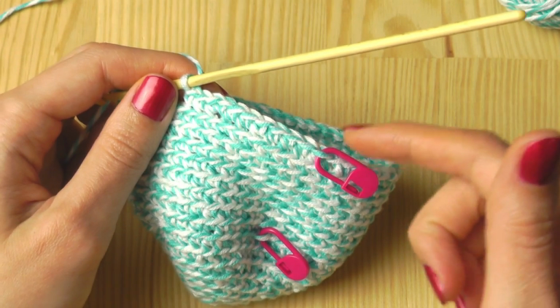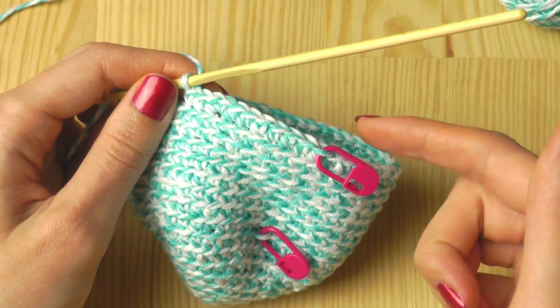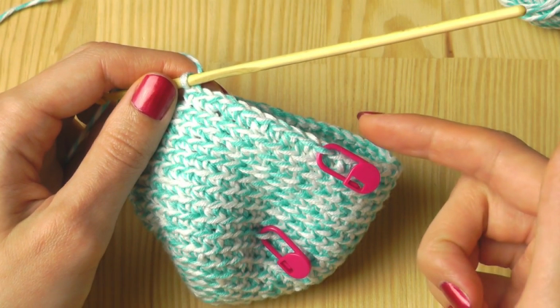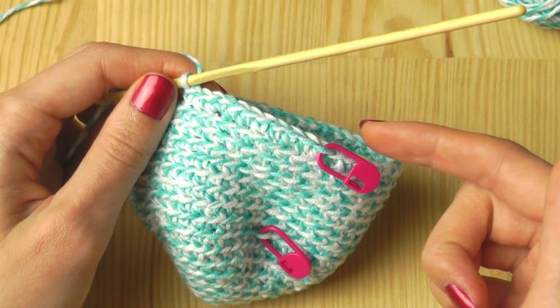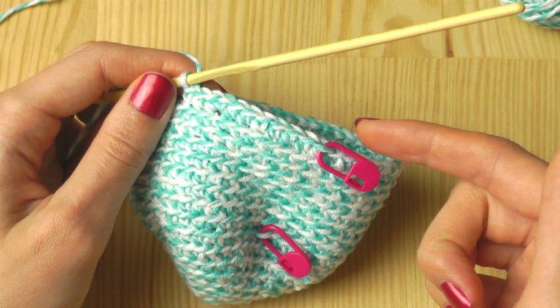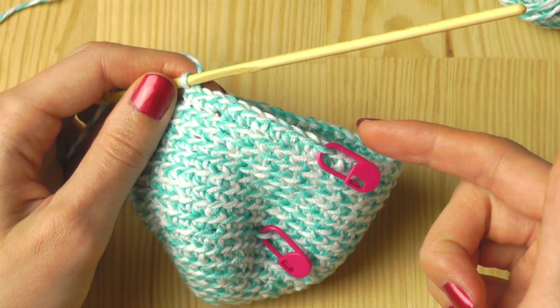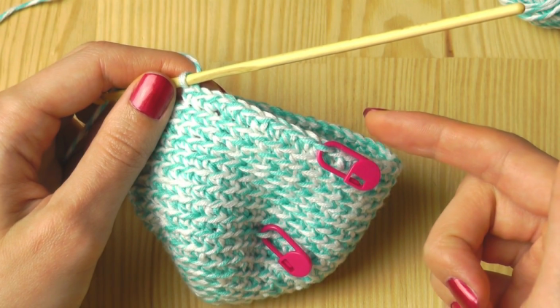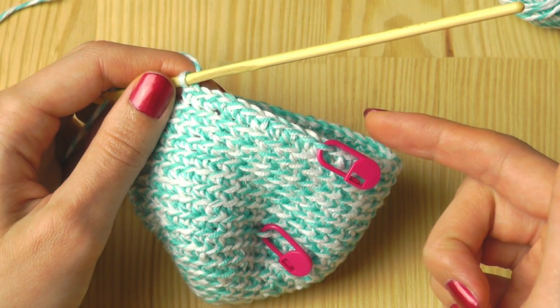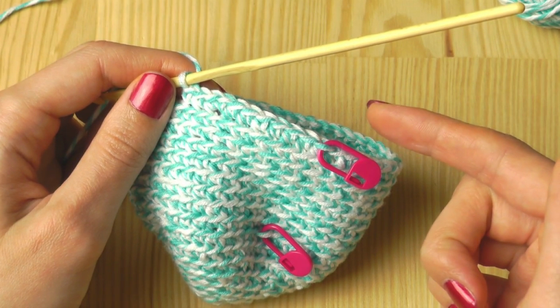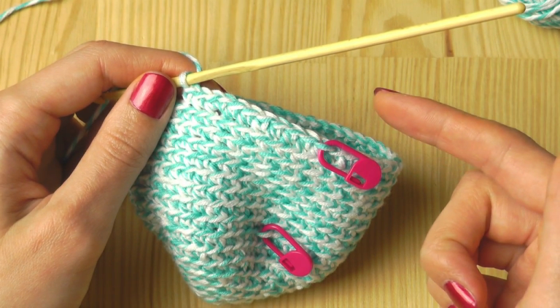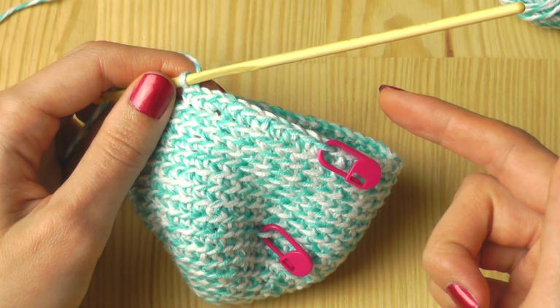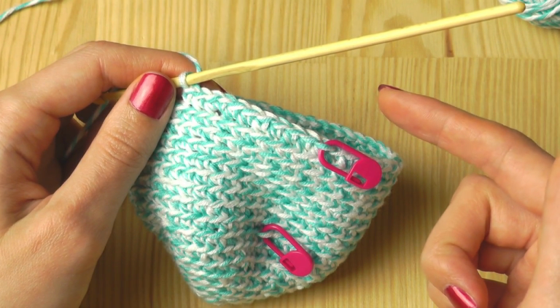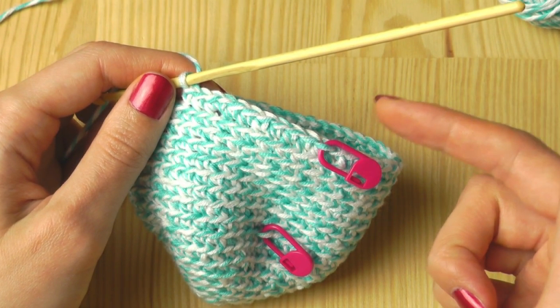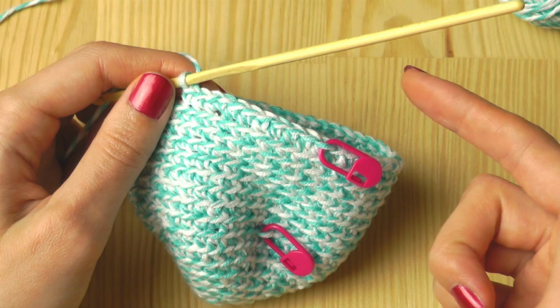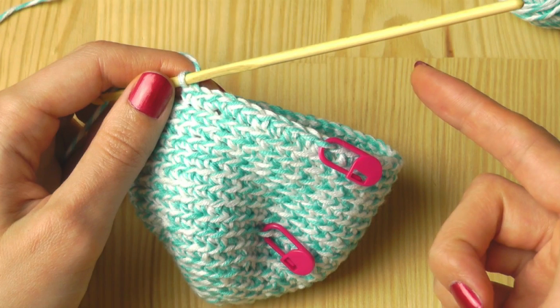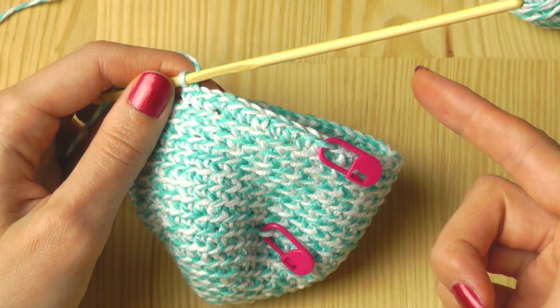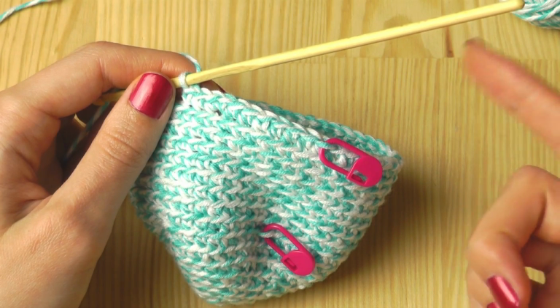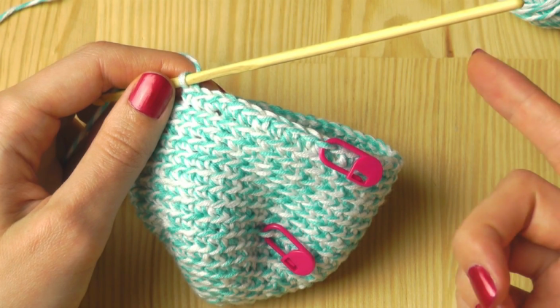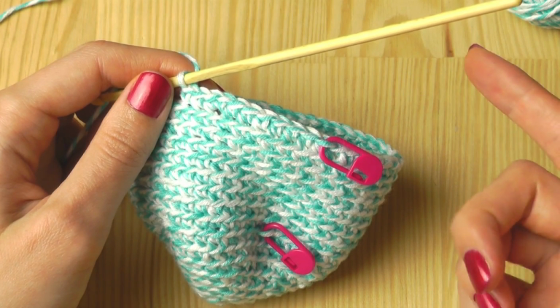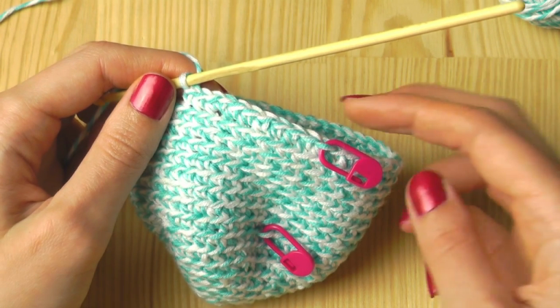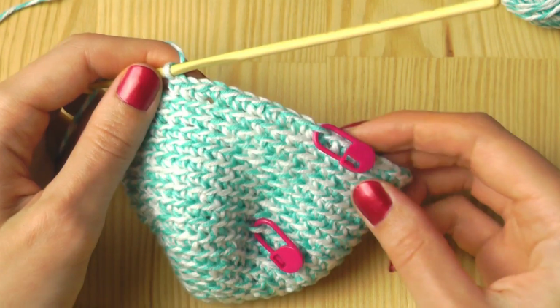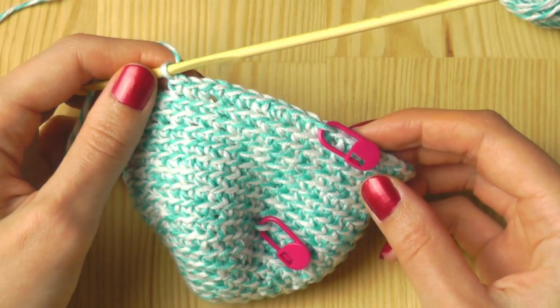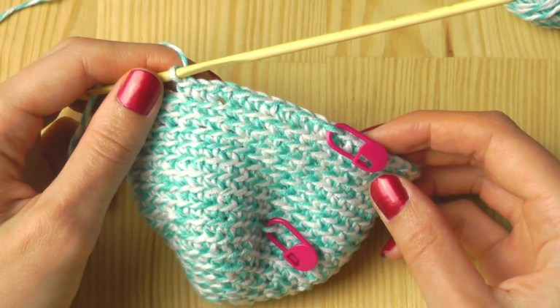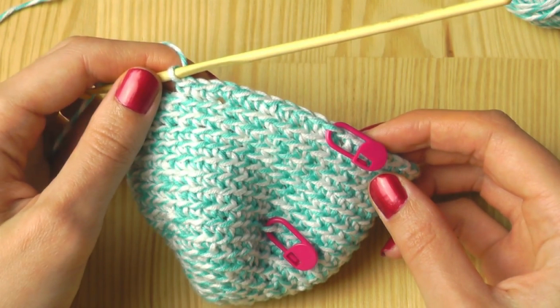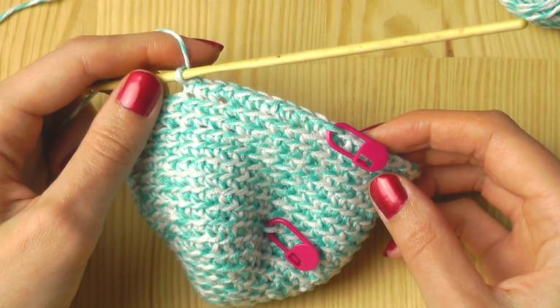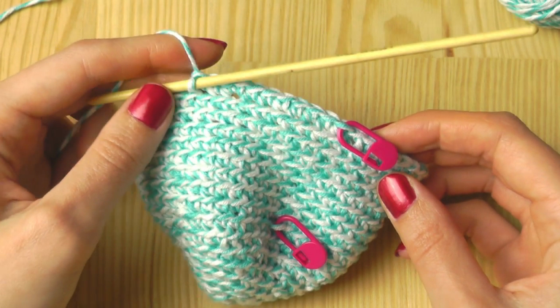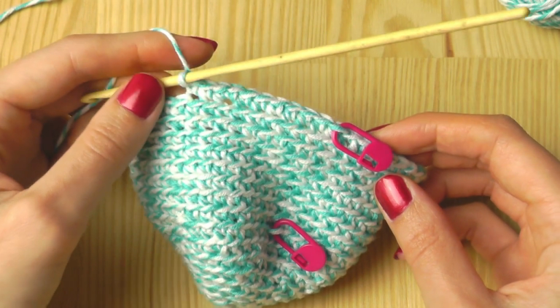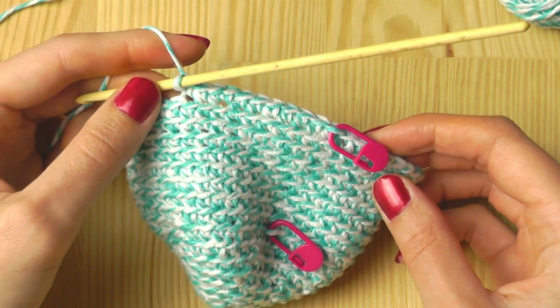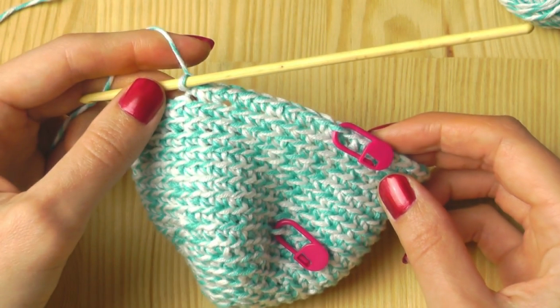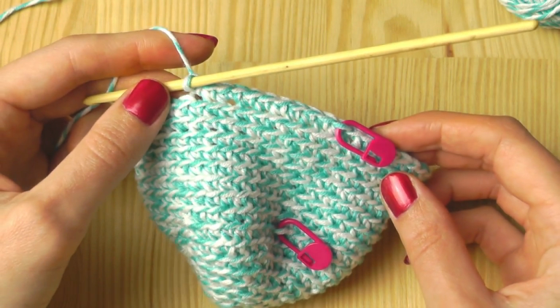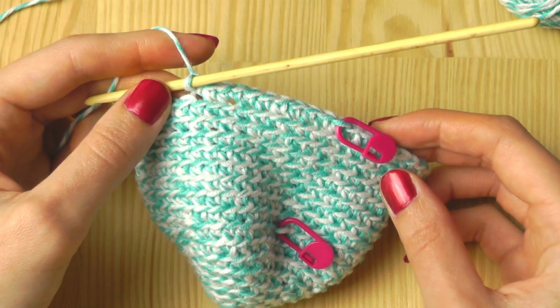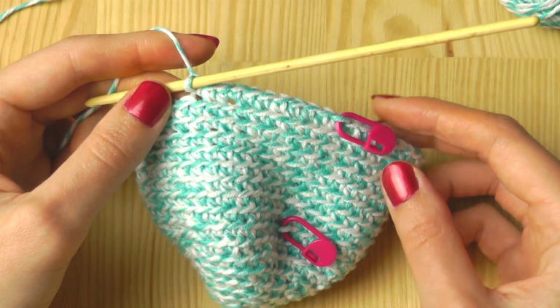The next round you will increase every ninth stitch, then every tenth stitch, and so on, until your brim is big enough. Then I will show you how to finish your work.